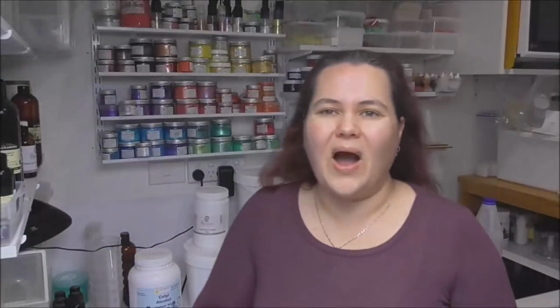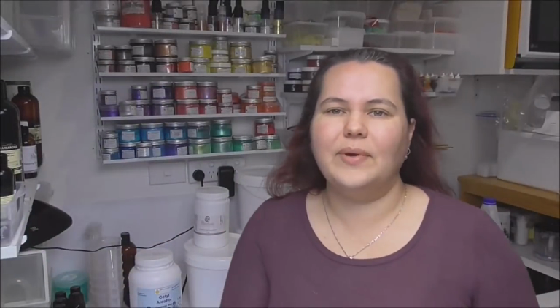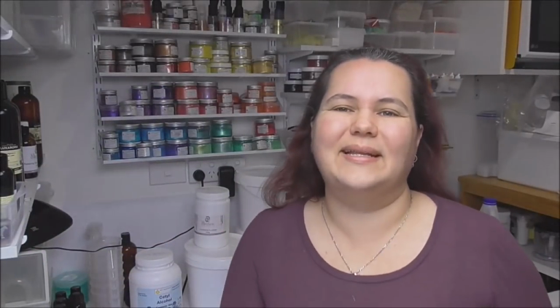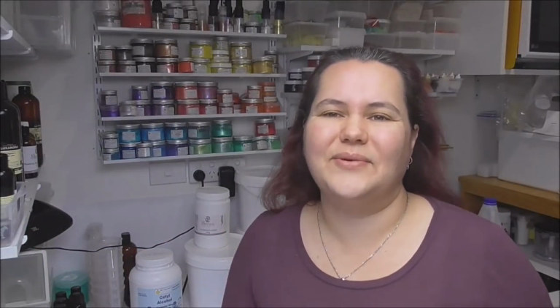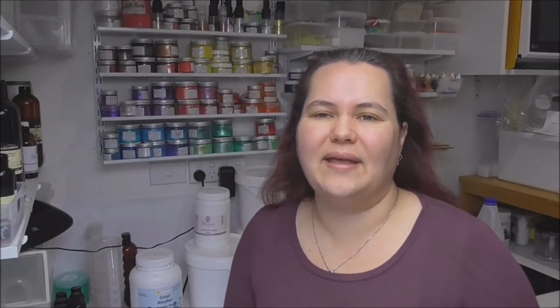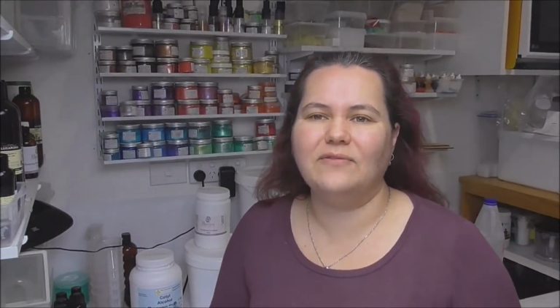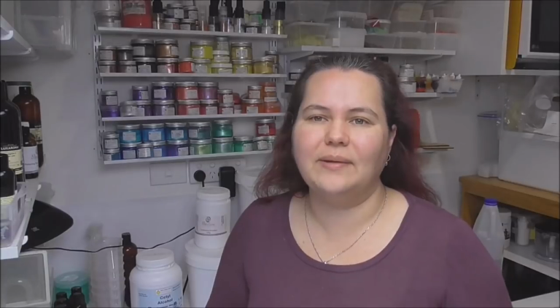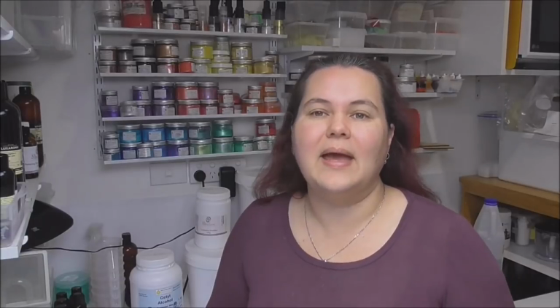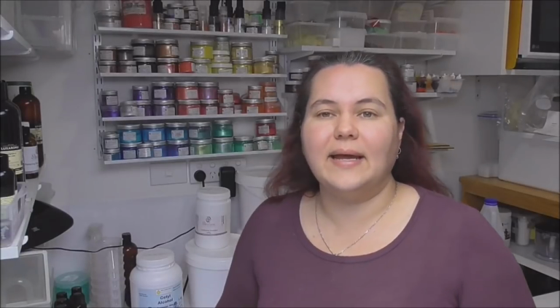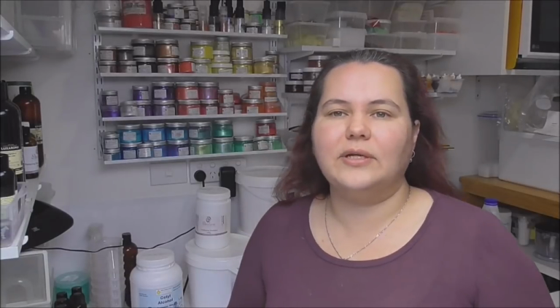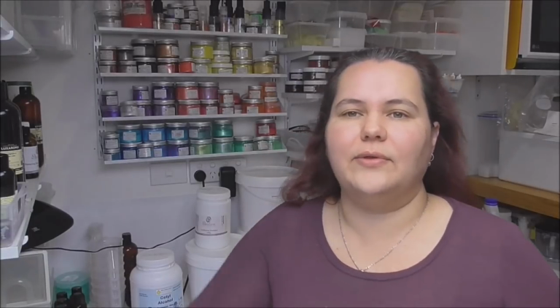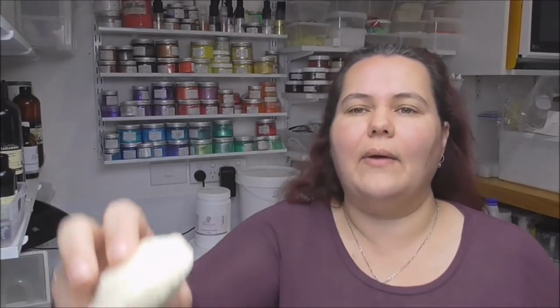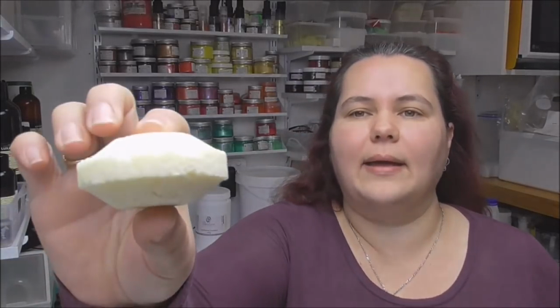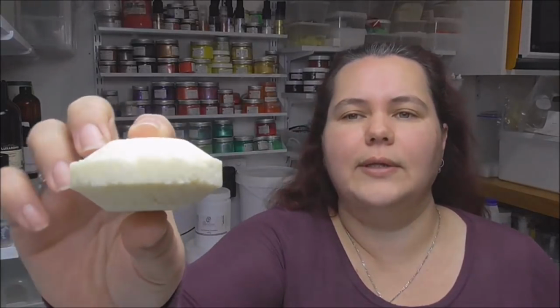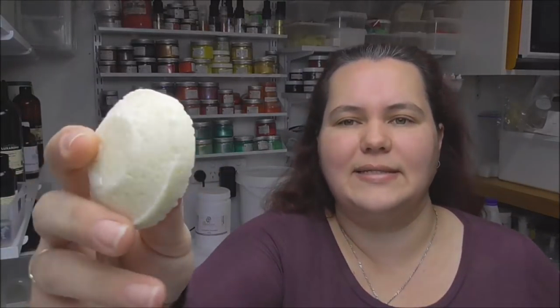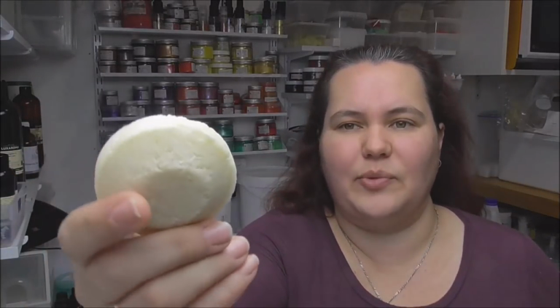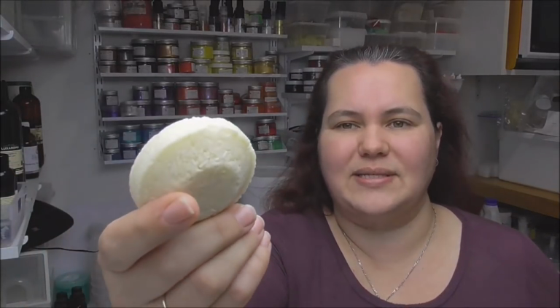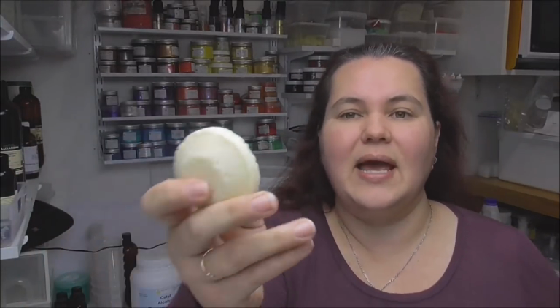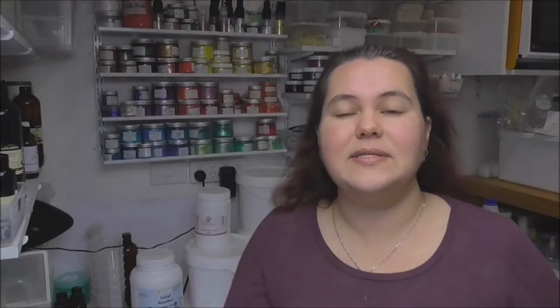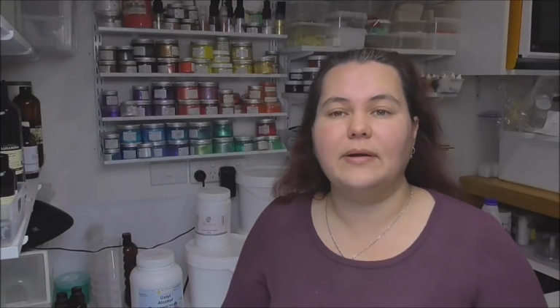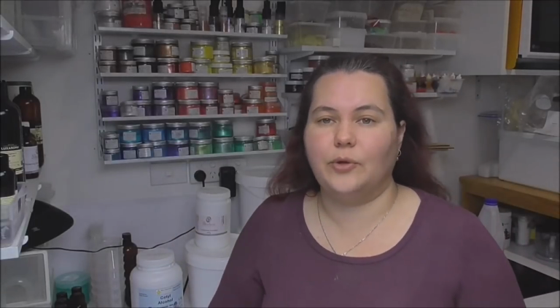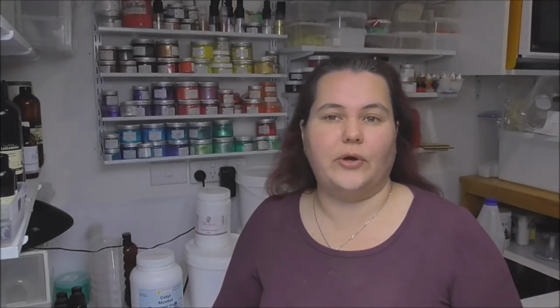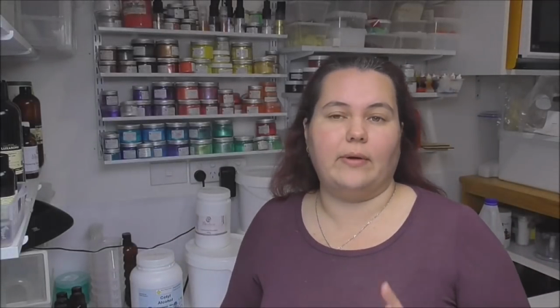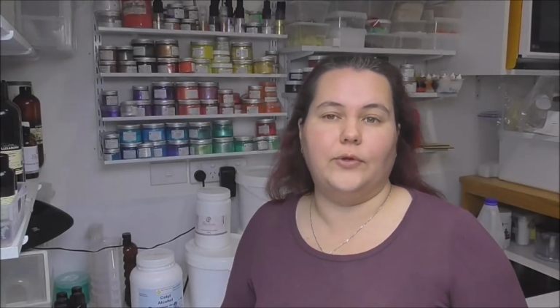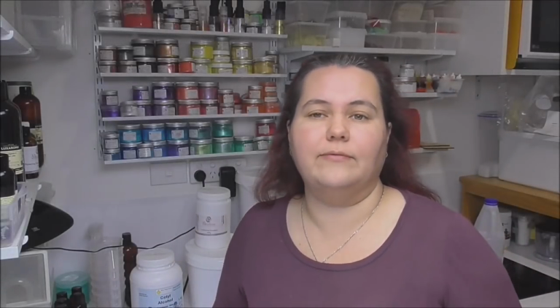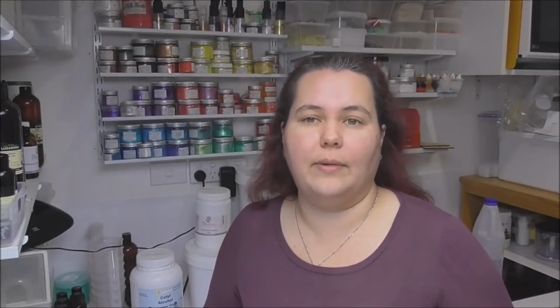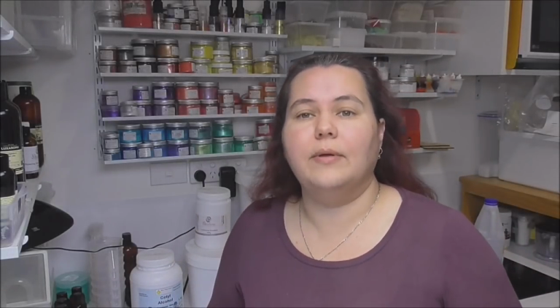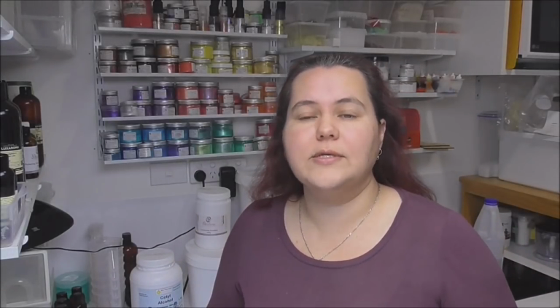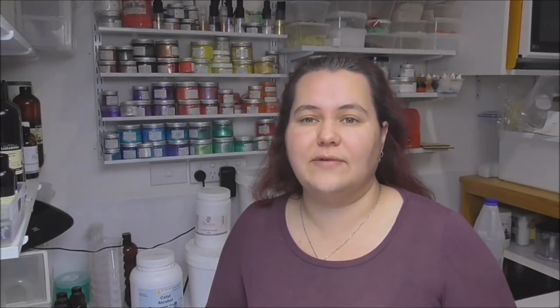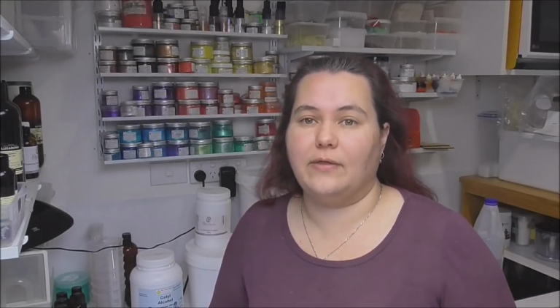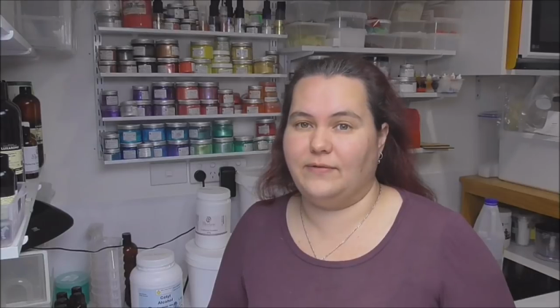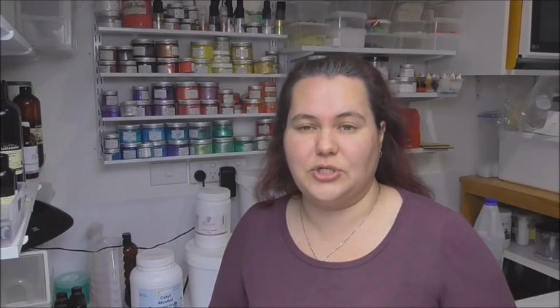Hi everyone, it's Keeley from Sawyer and Shane. Thank you for joining me. Today I thought I'd share with you how I make our newly released shampoo discs. They're a solid bar of shampoo which are not only great for you and the environment, but they've also got several other benefits too.